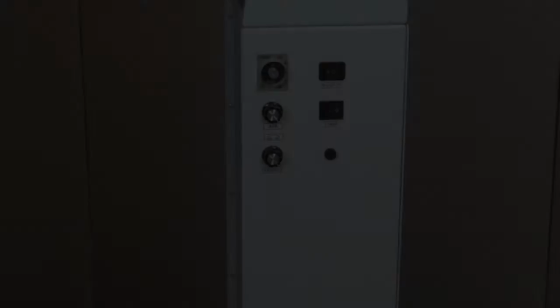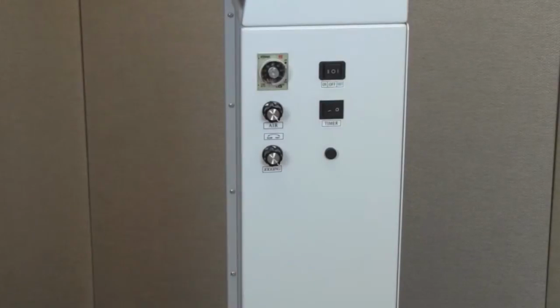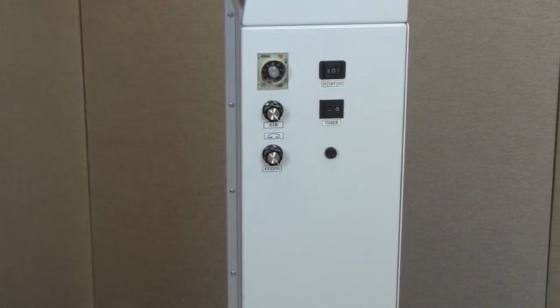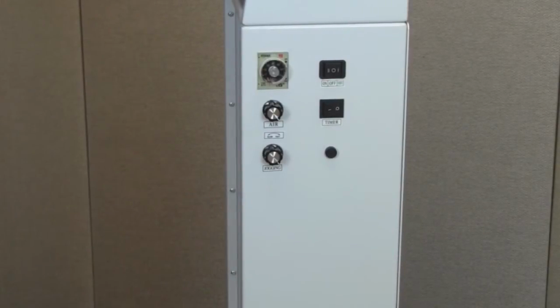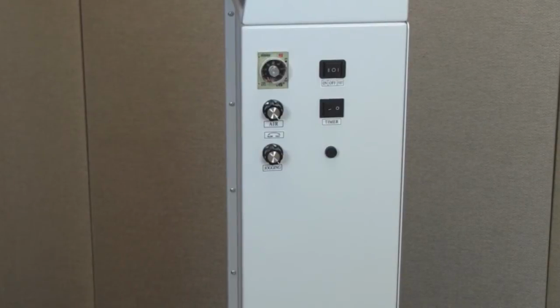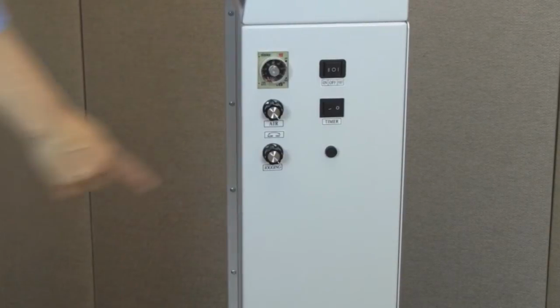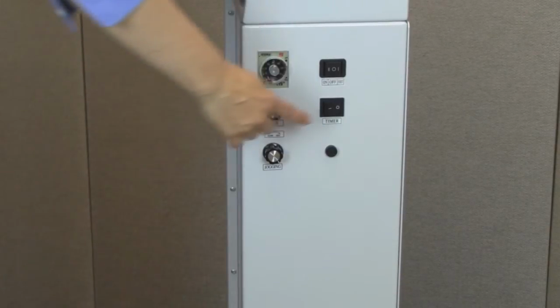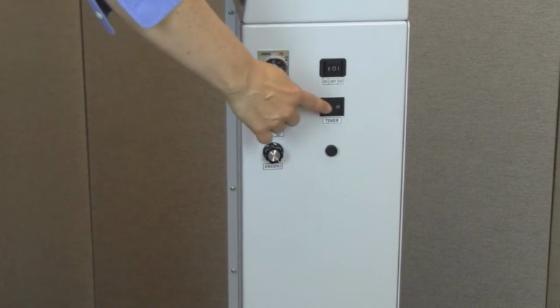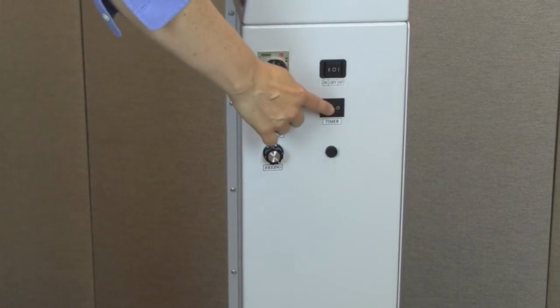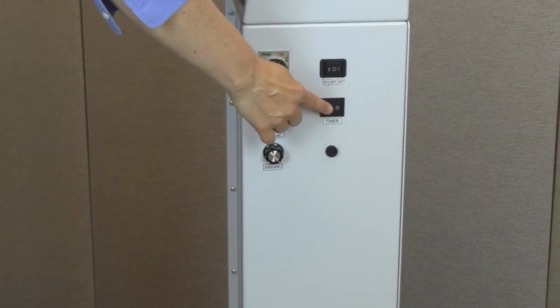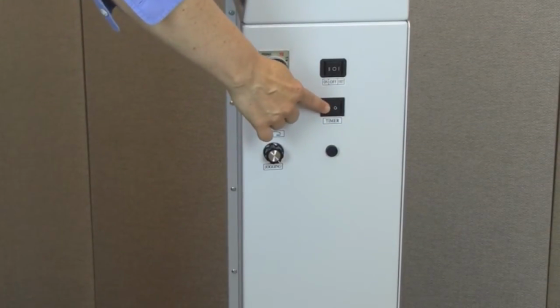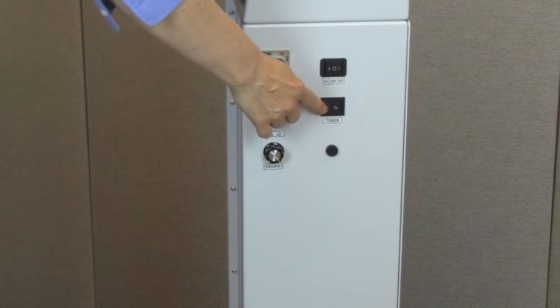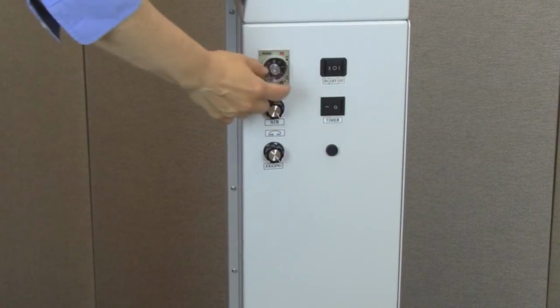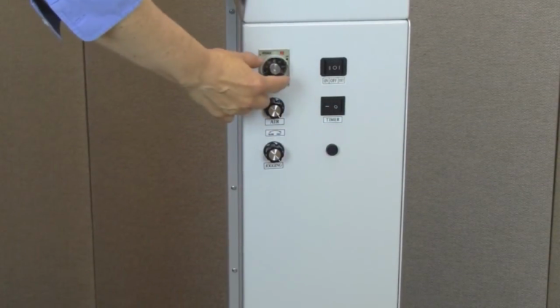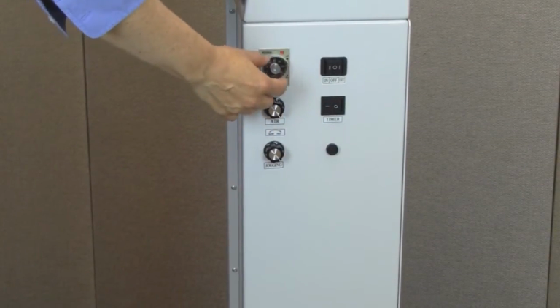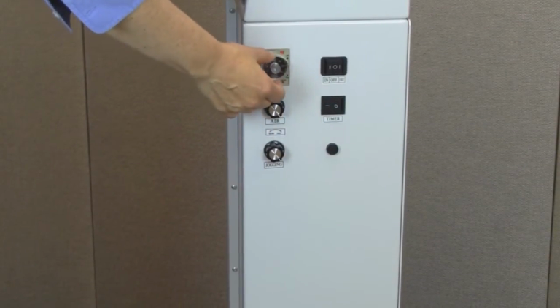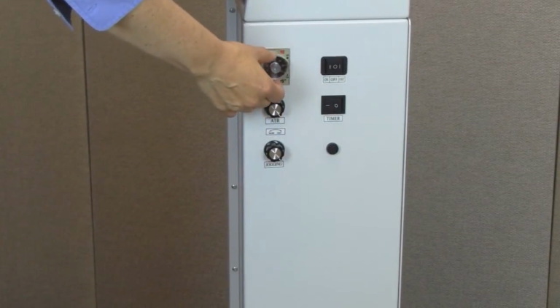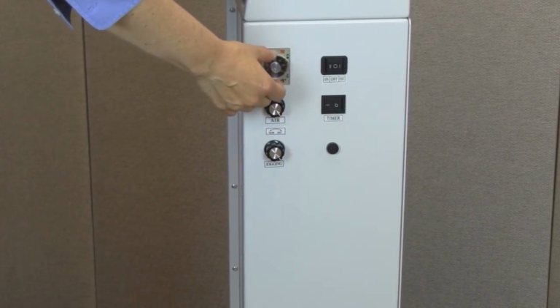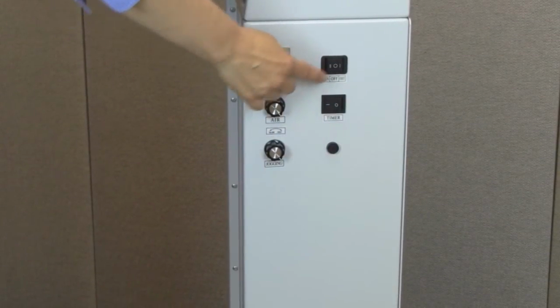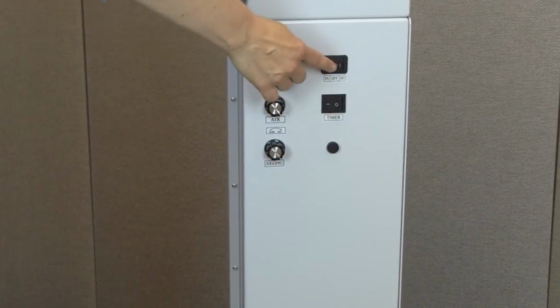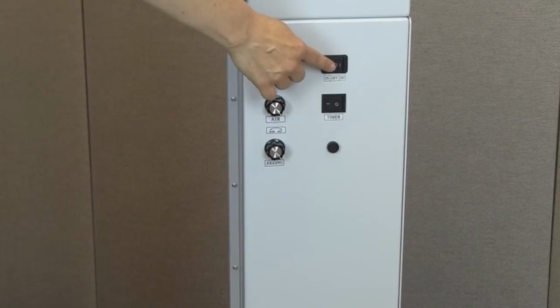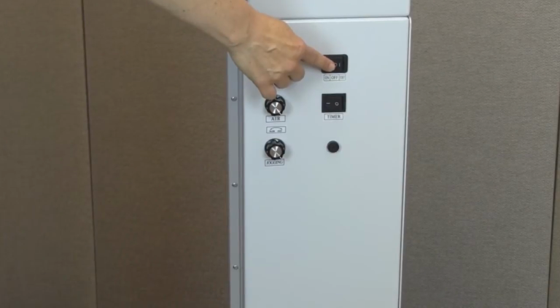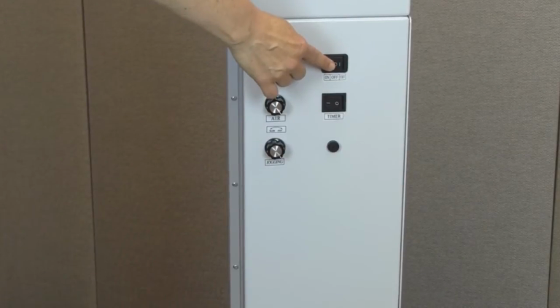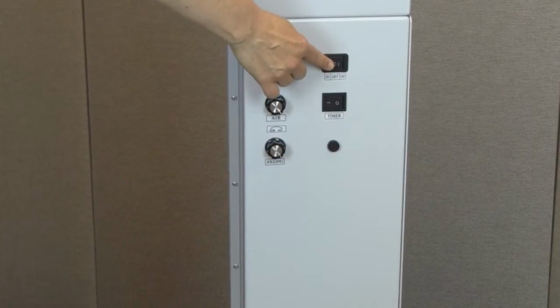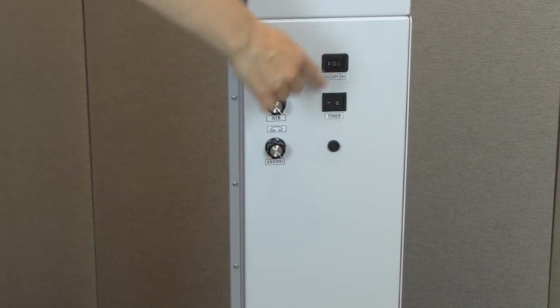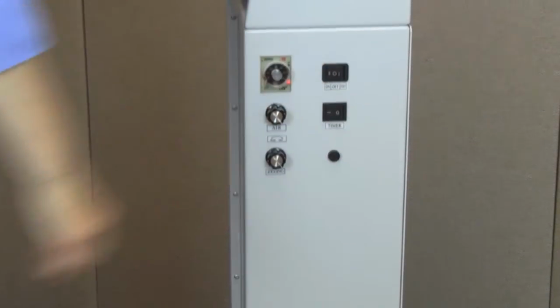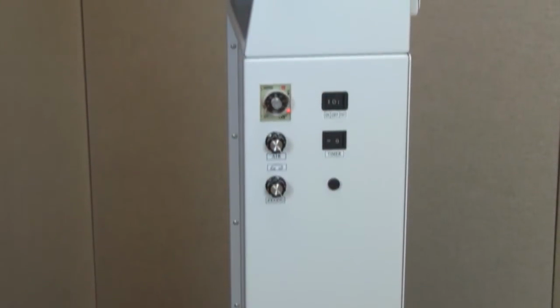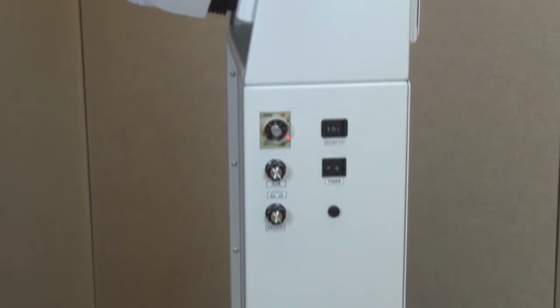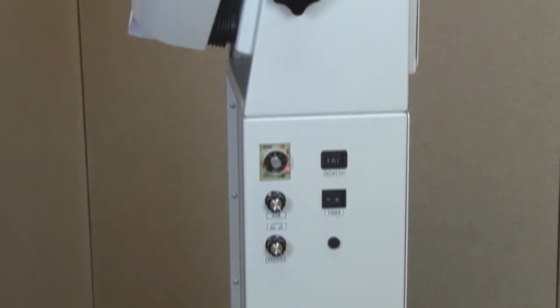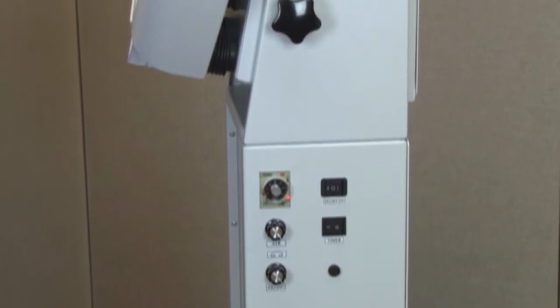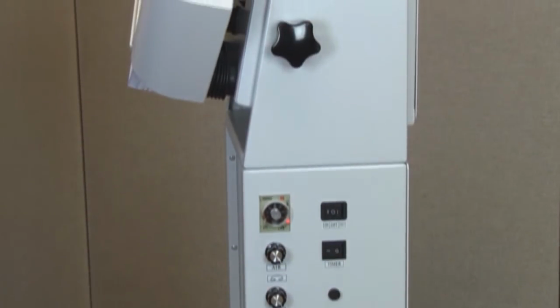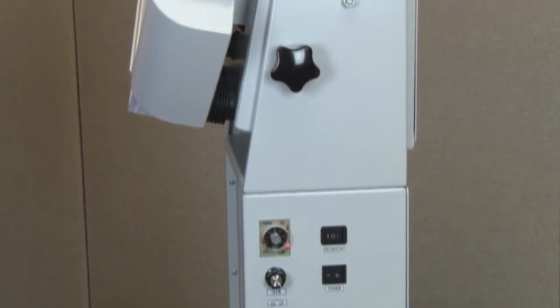To utilize the timer, set the timer switch to the on position, adjust the timer control, and press the on switch. The jogger will automatically stop when the time runs out.